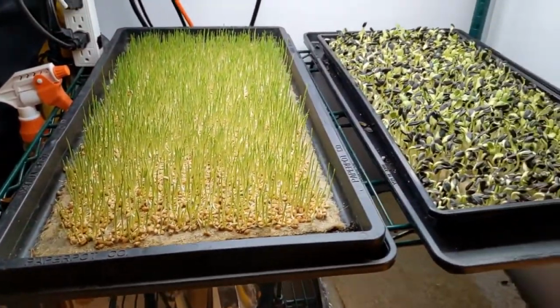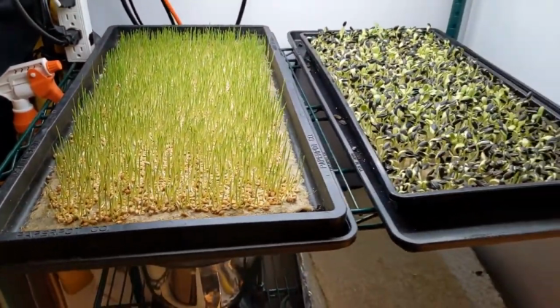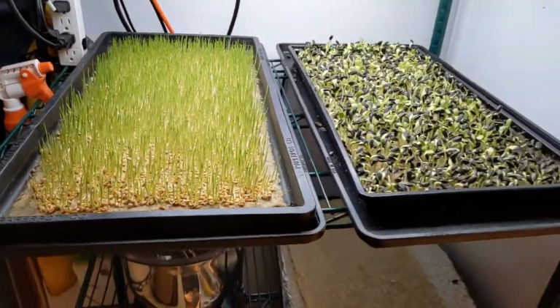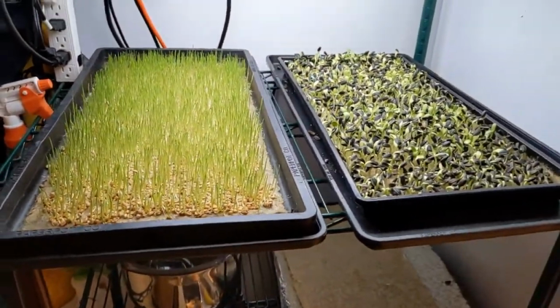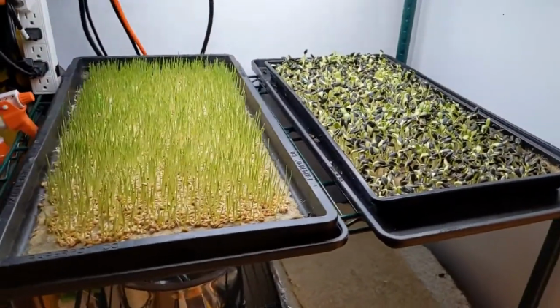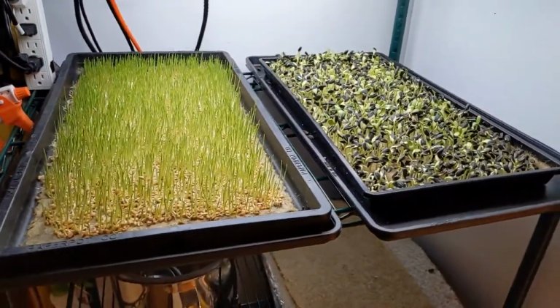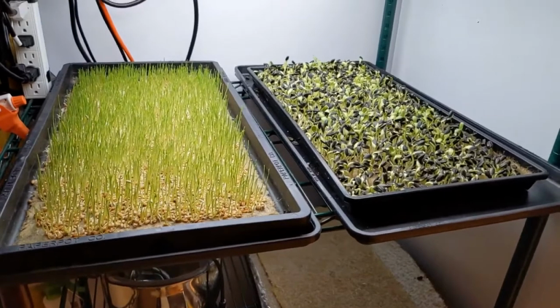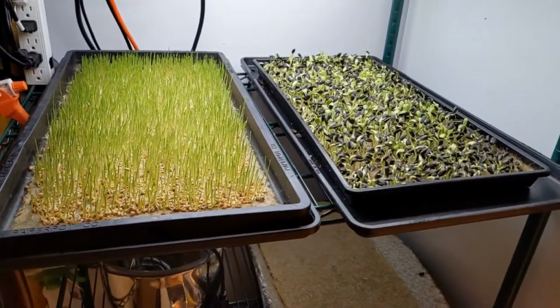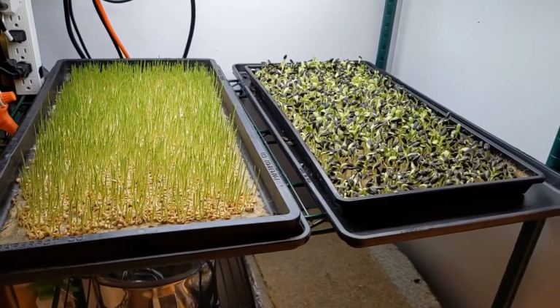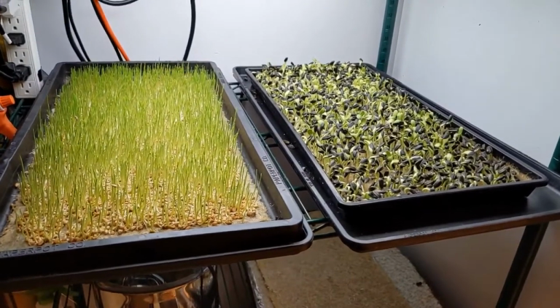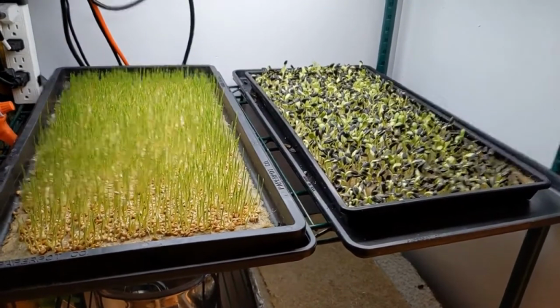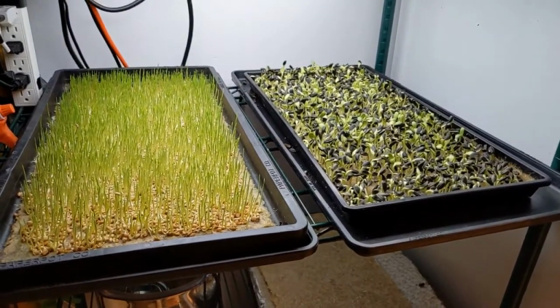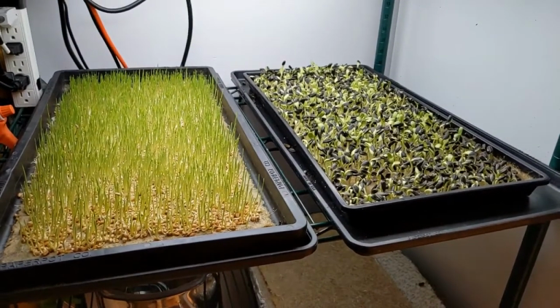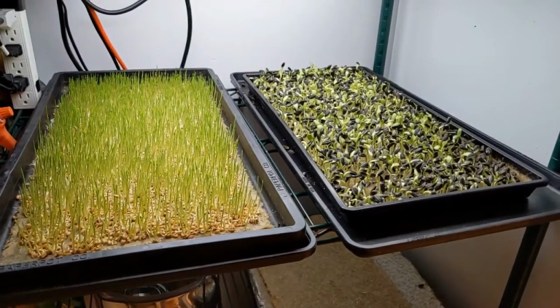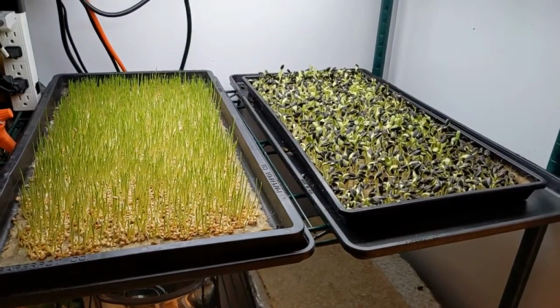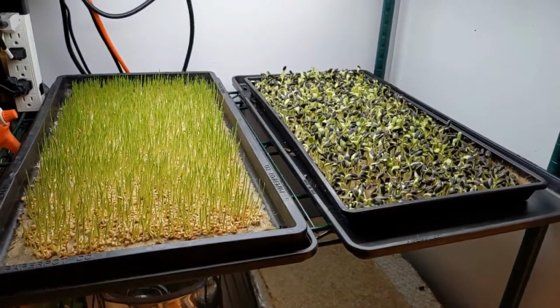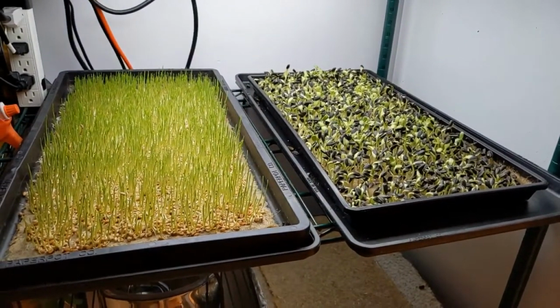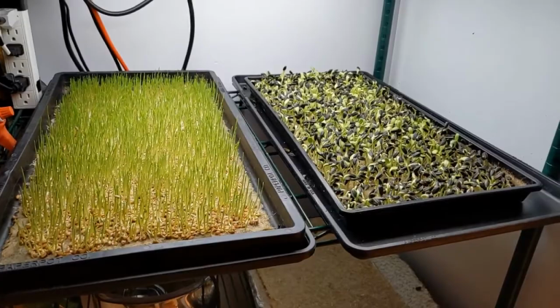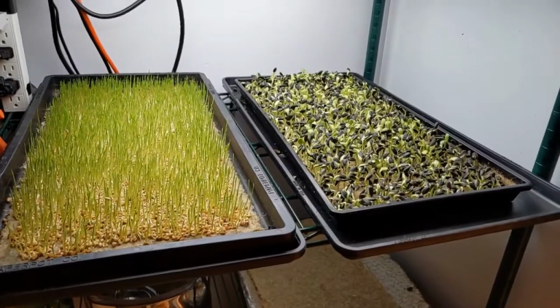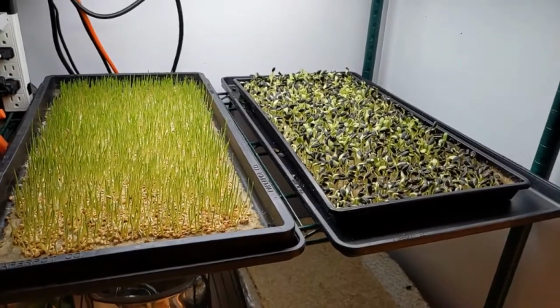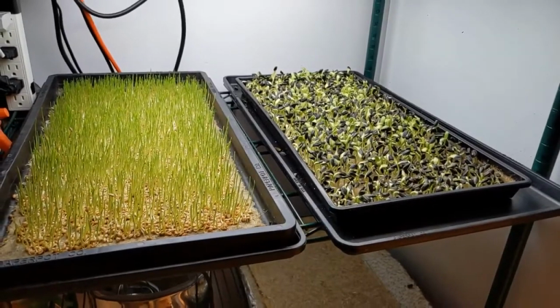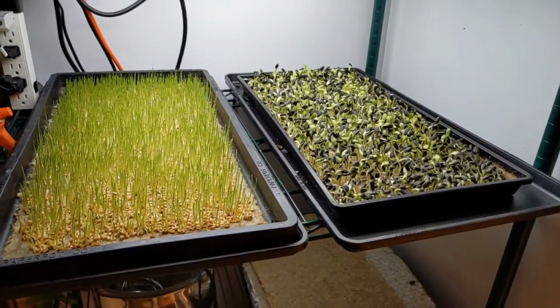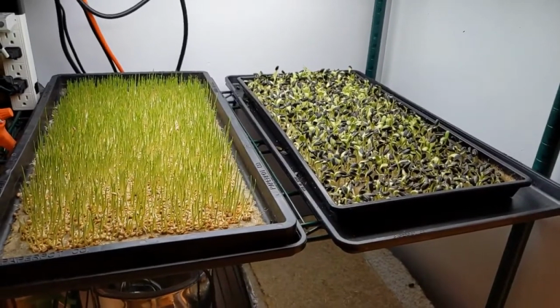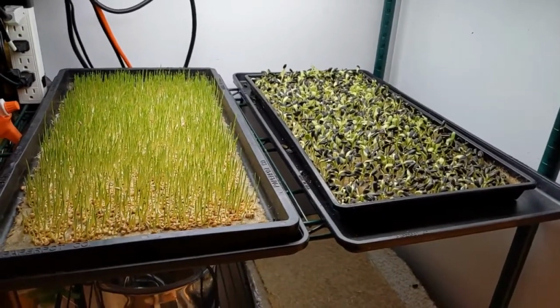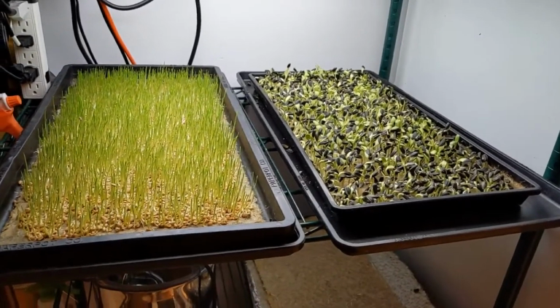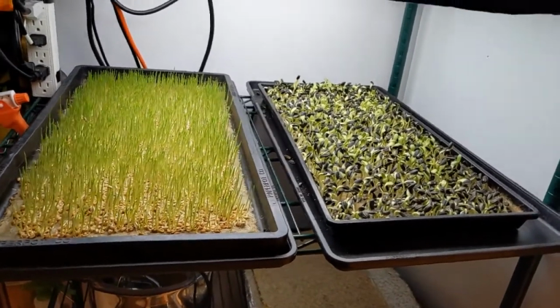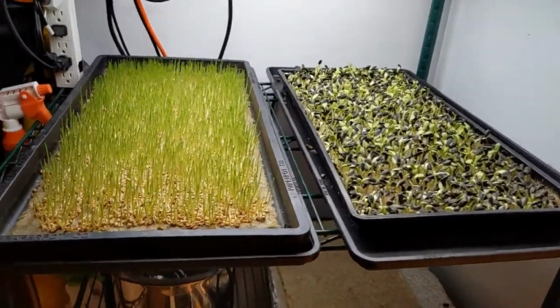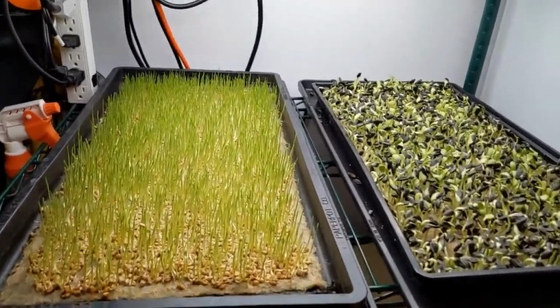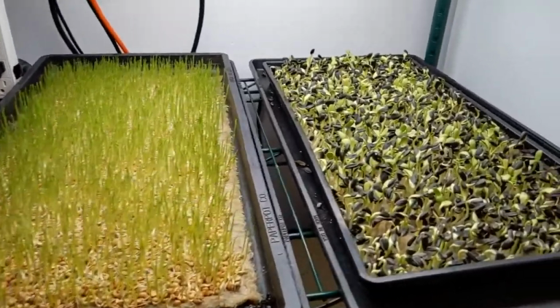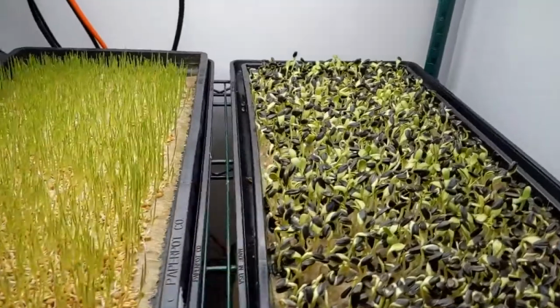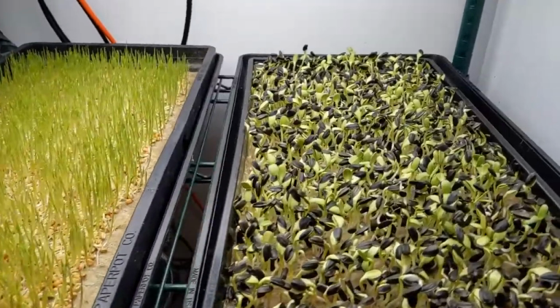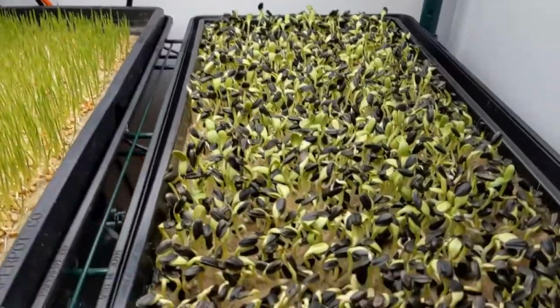Each crop is going to grow a little differently in different mediums, so it is really important to trial each crop accordingly.